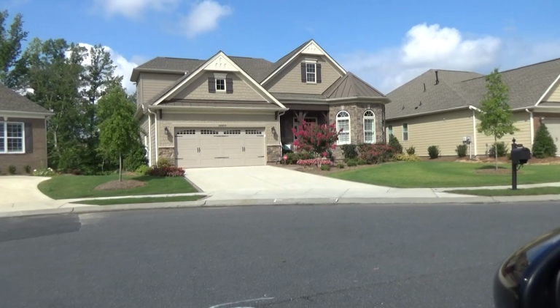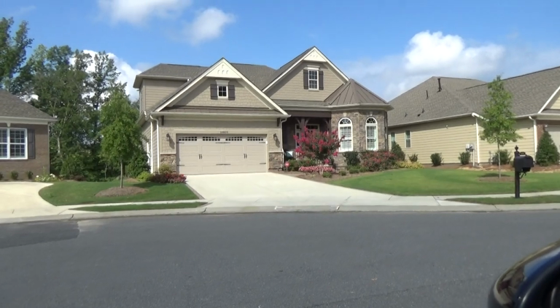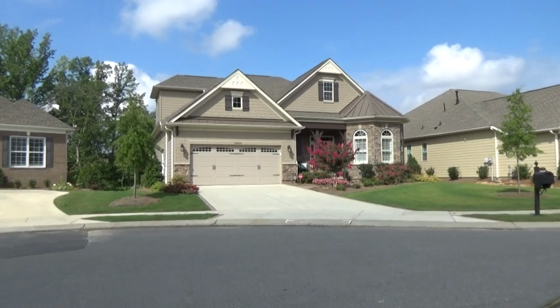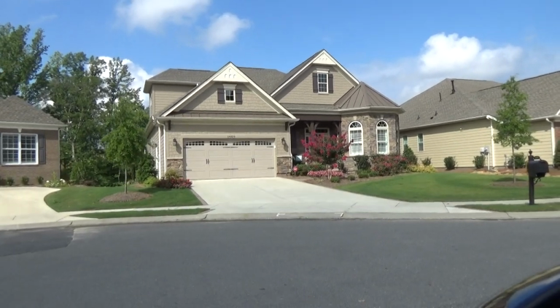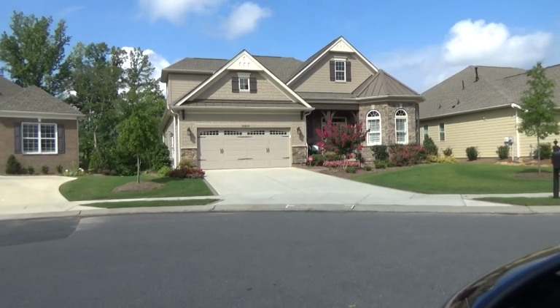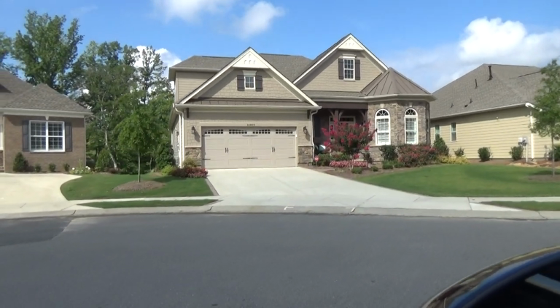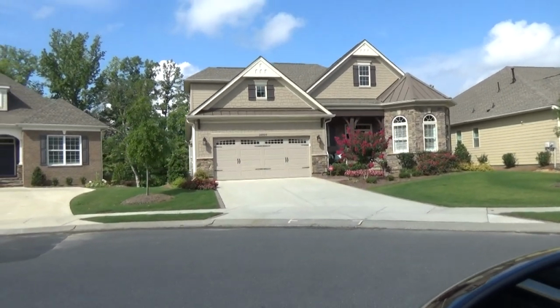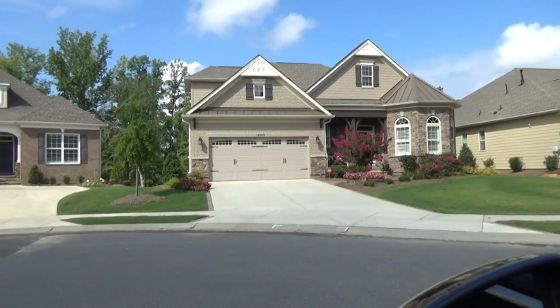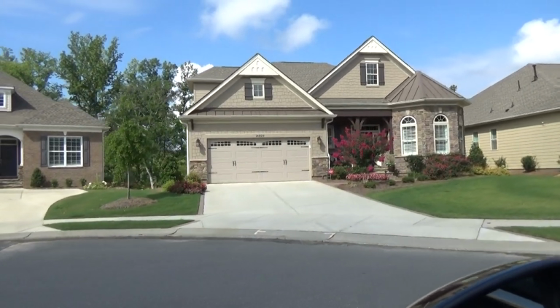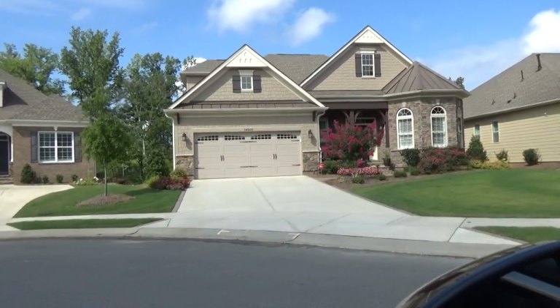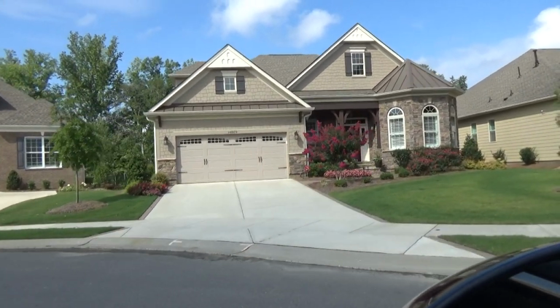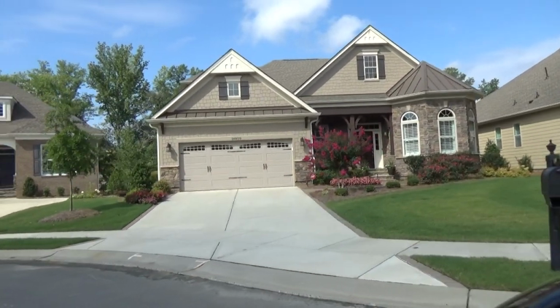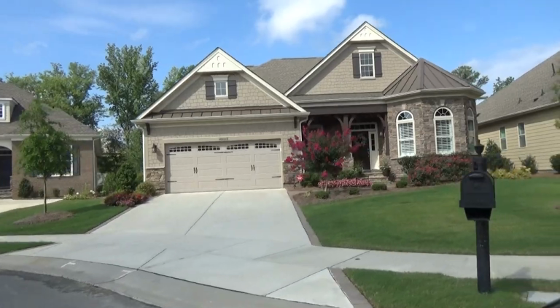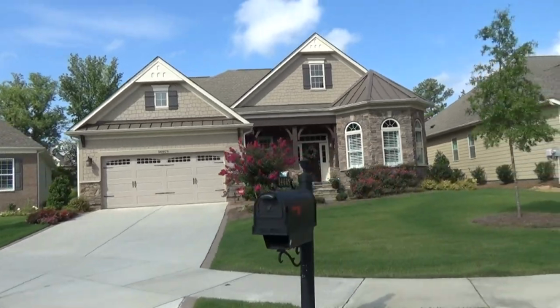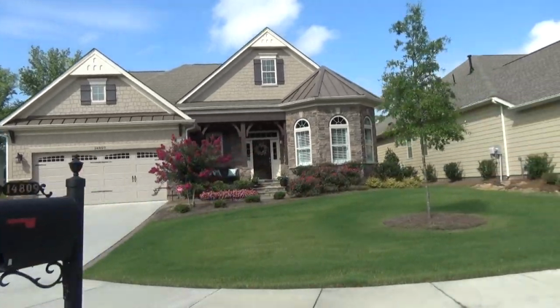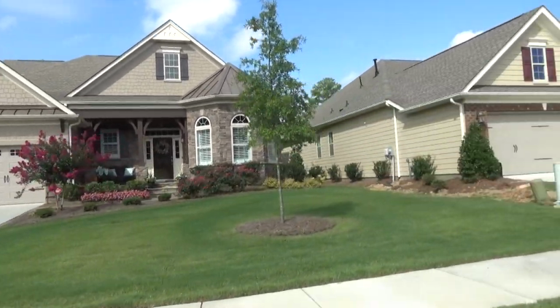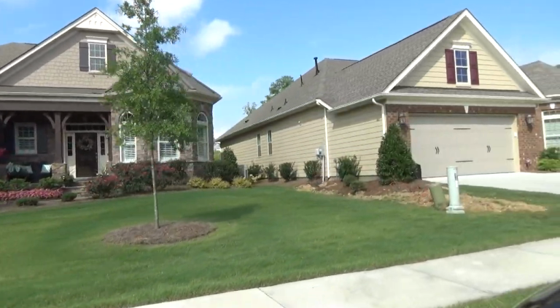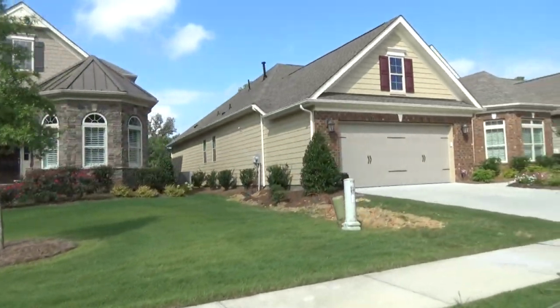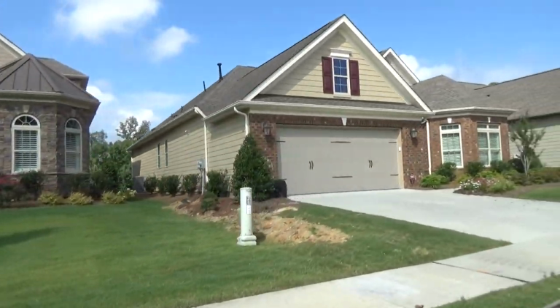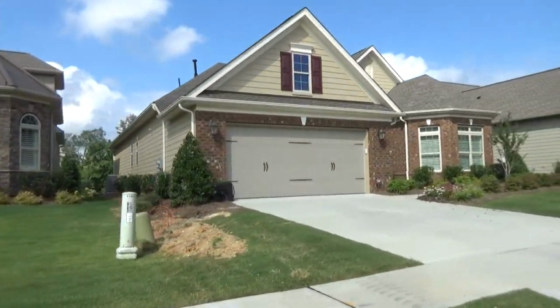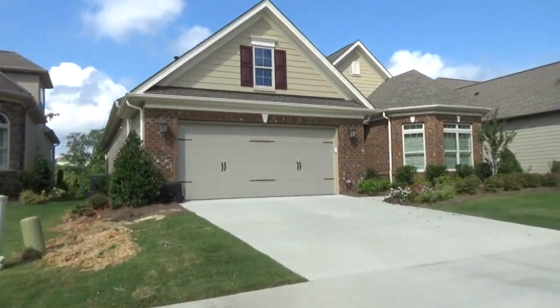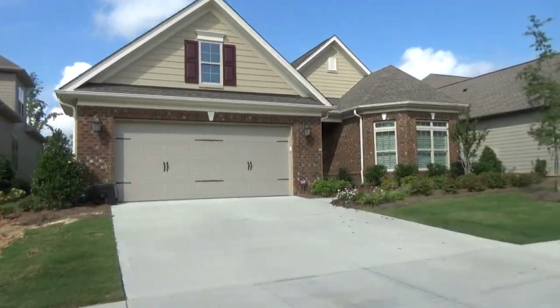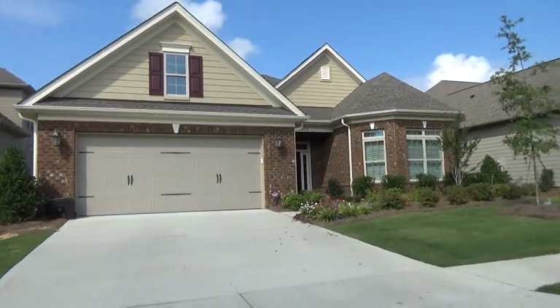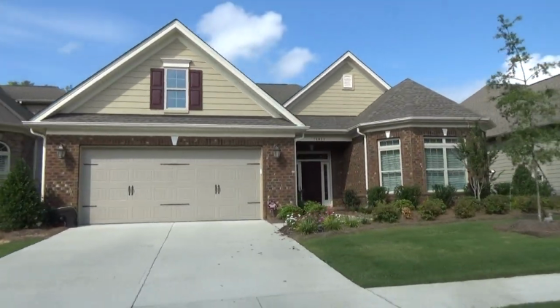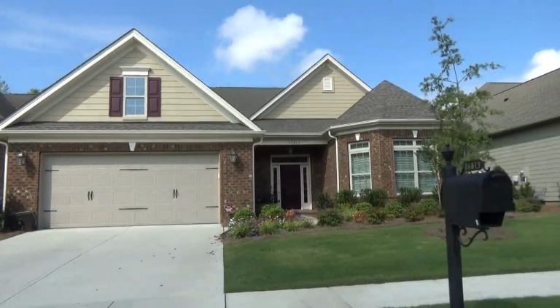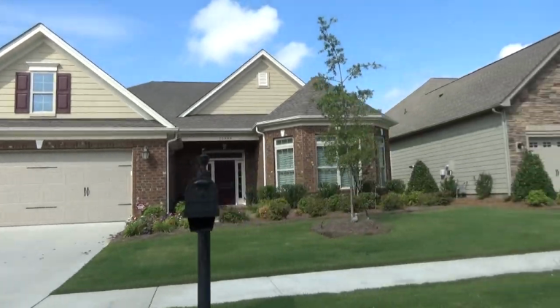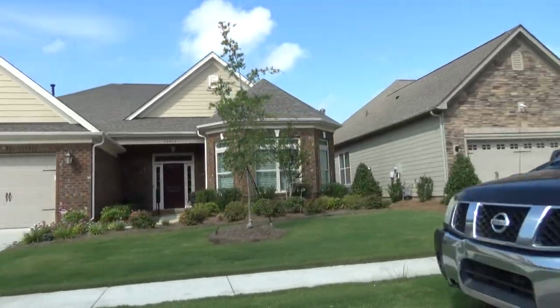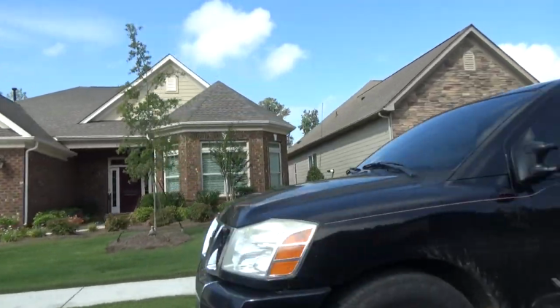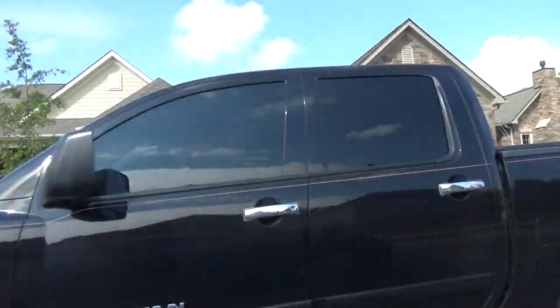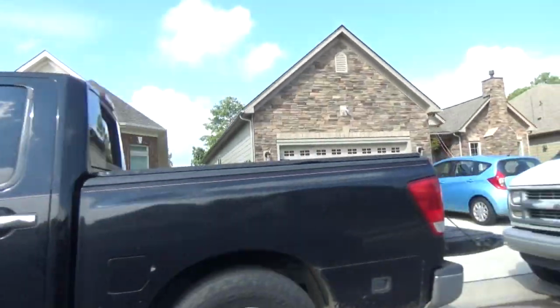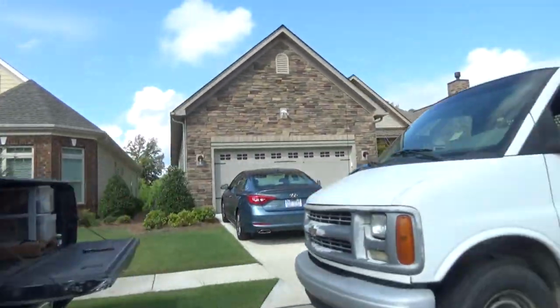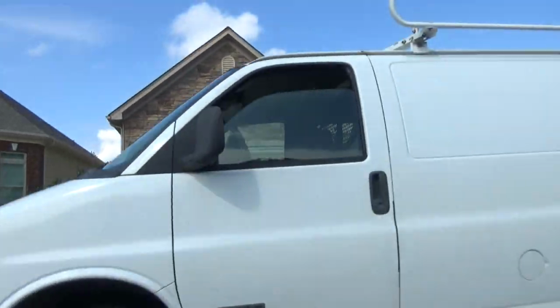Hey guys, it's Roger. I'm on location at the Palisades, at the Toll Brothers neighborhood called Regency at Palisades. Beautiful home. We've got a lot of happy people here. They just opened up their amenity center. And the designs of these Toll Brothers homes are really spectacular.